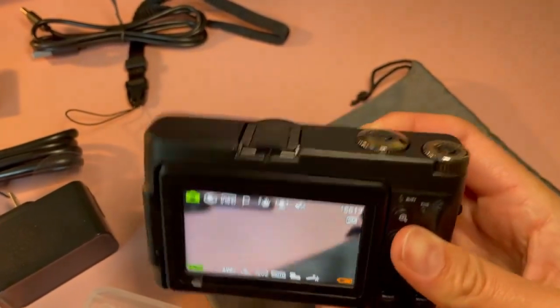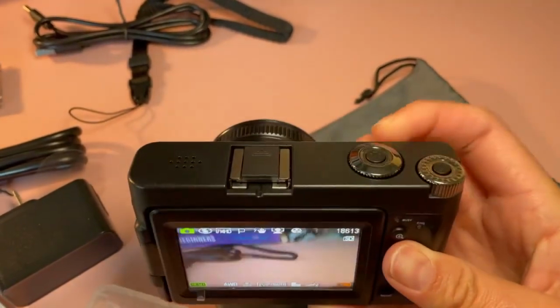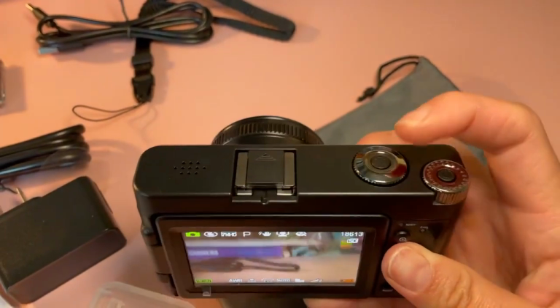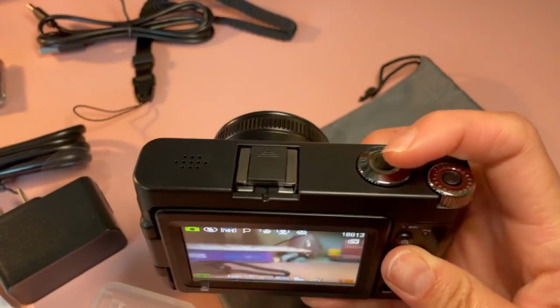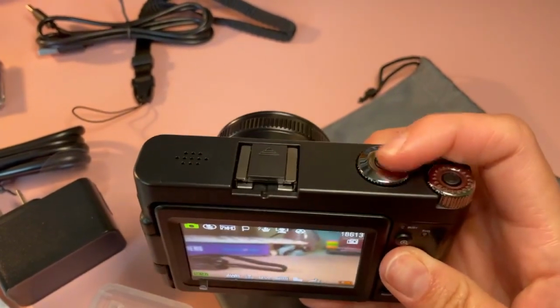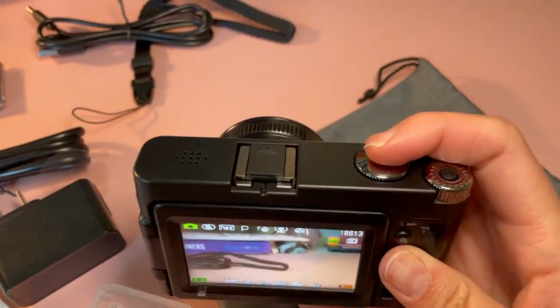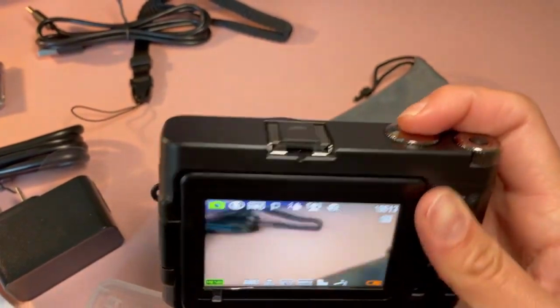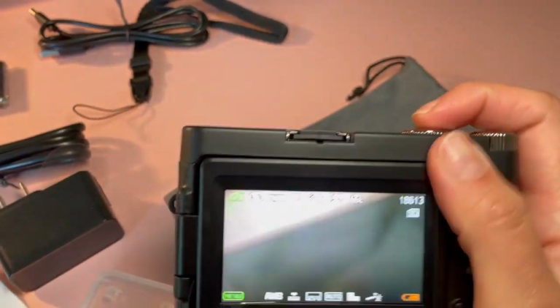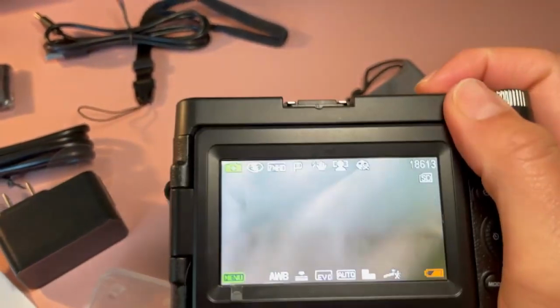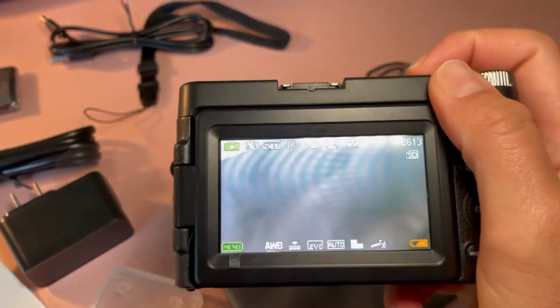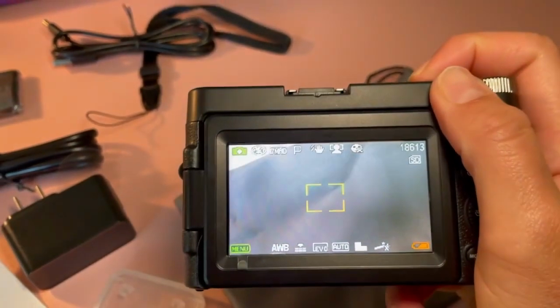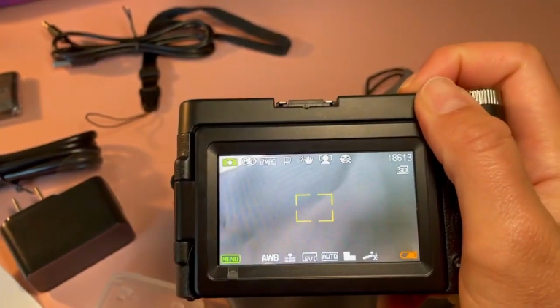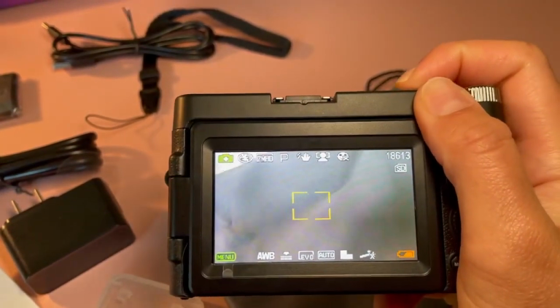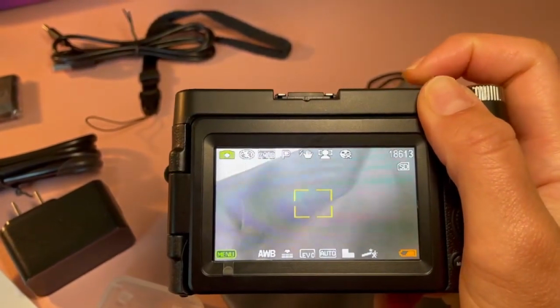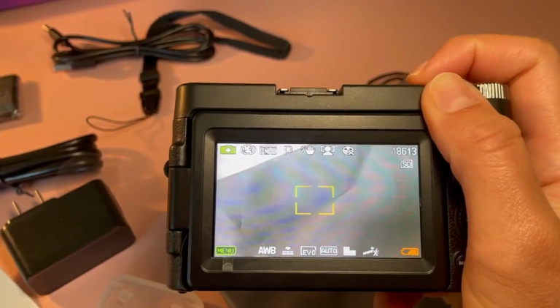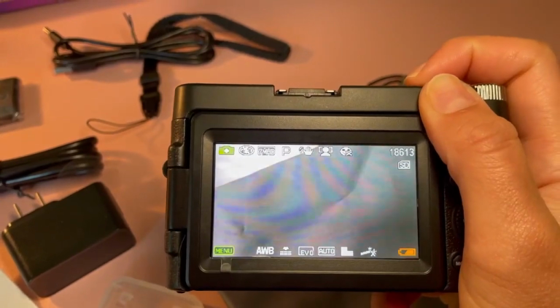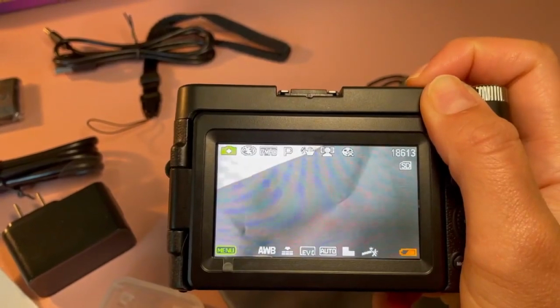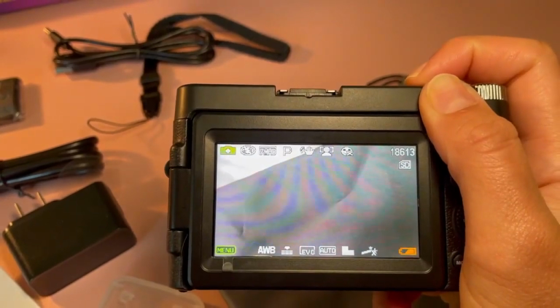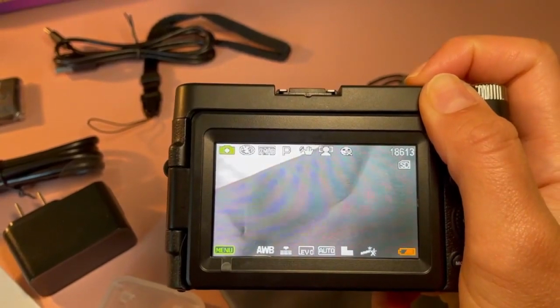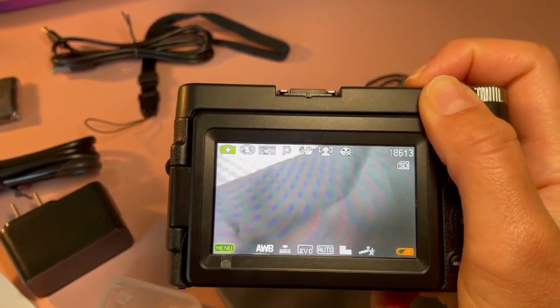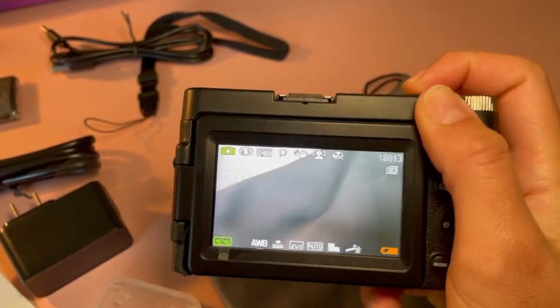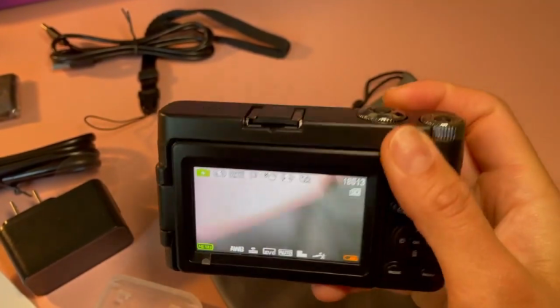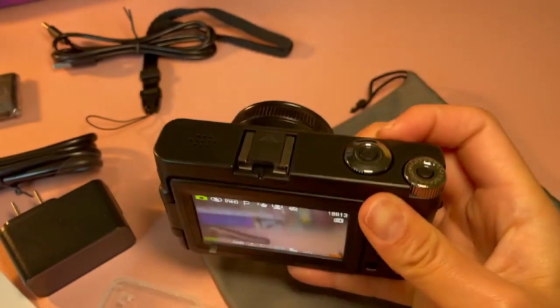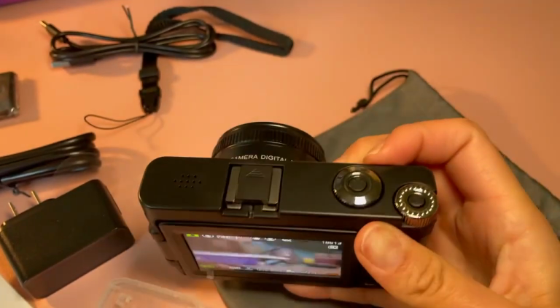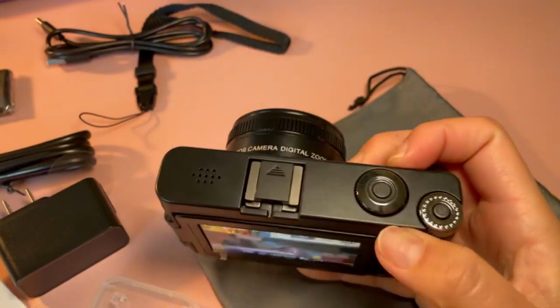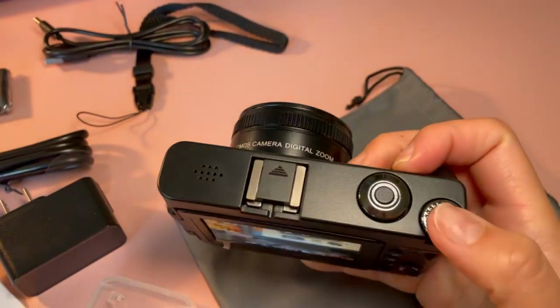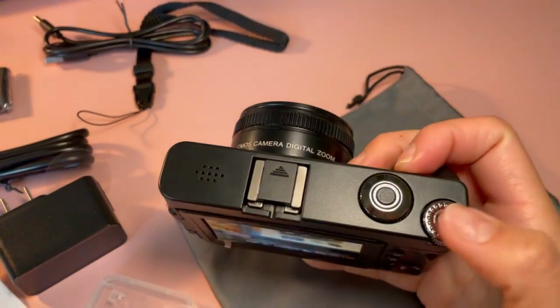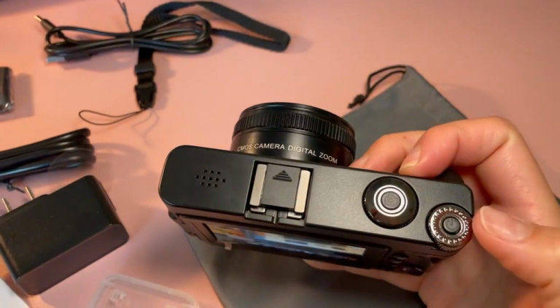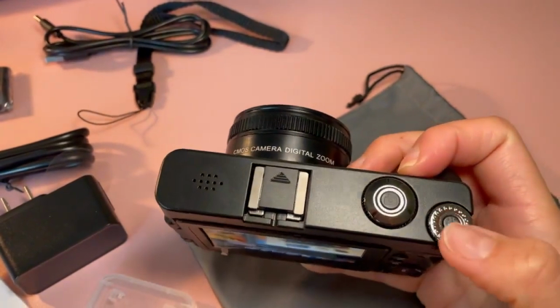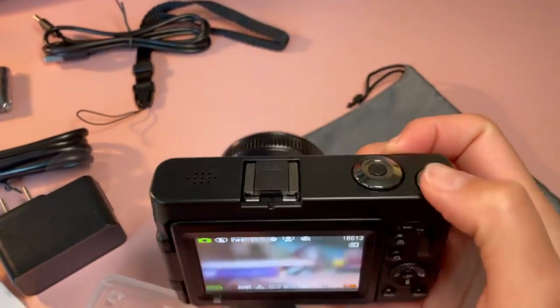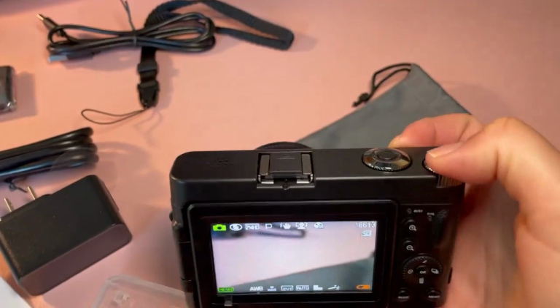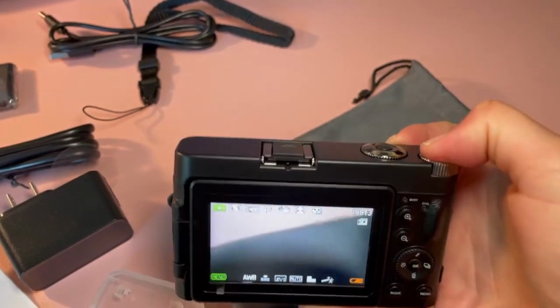To capture, you're just going to press this top button, and just like that you can capture a photo. Then of course to turn it off, you can go ahead and just press that power button again.